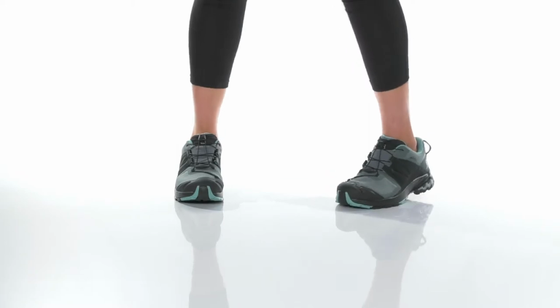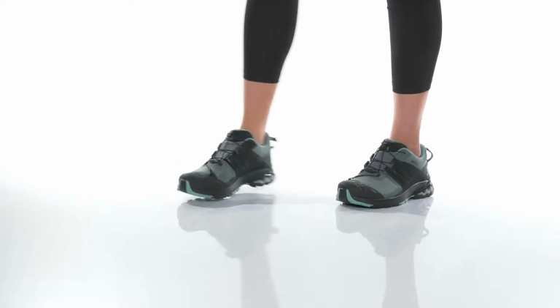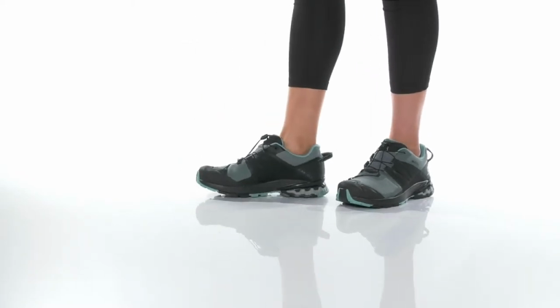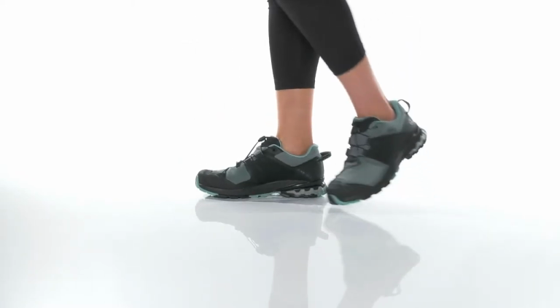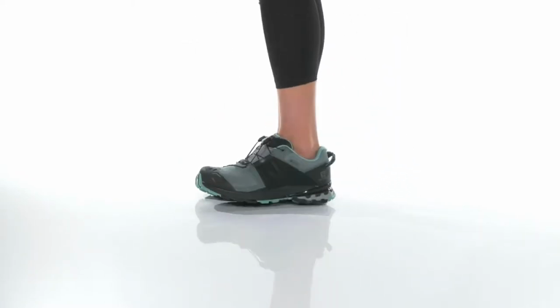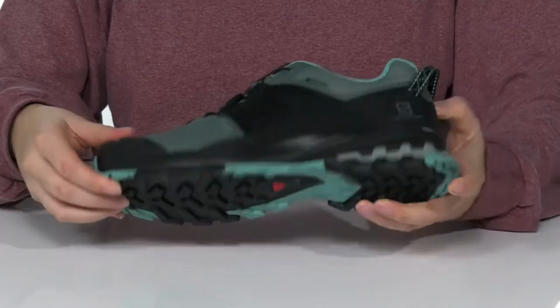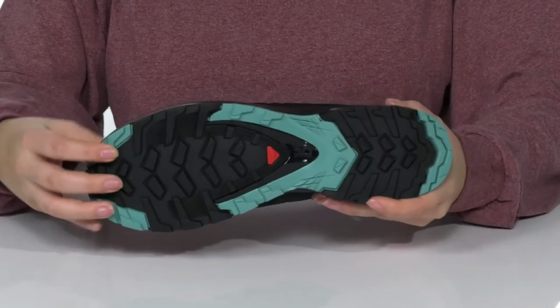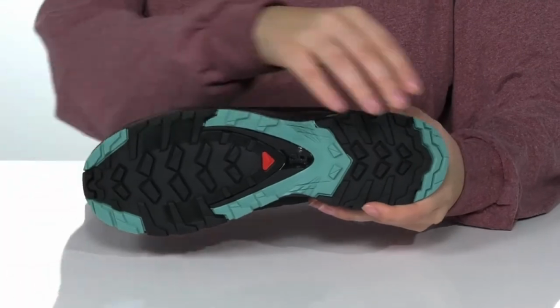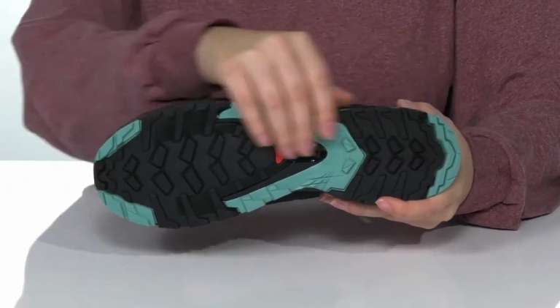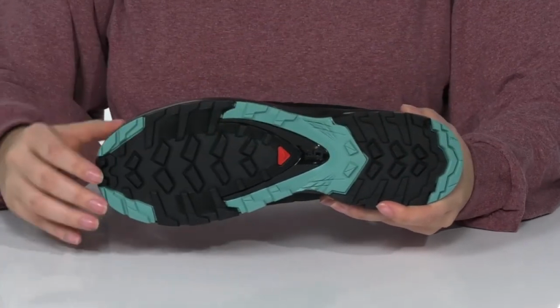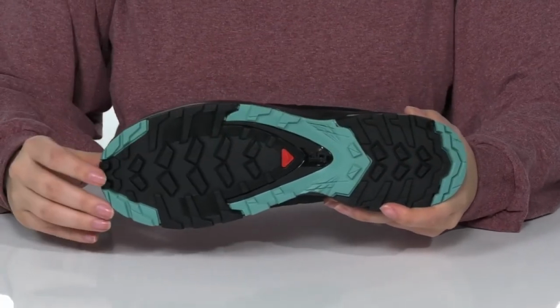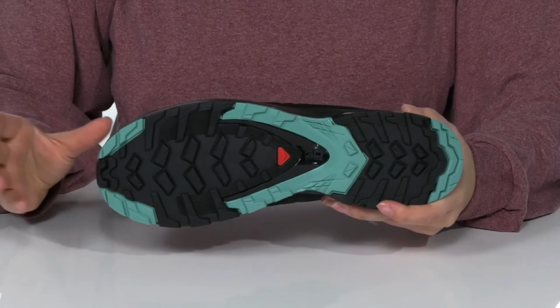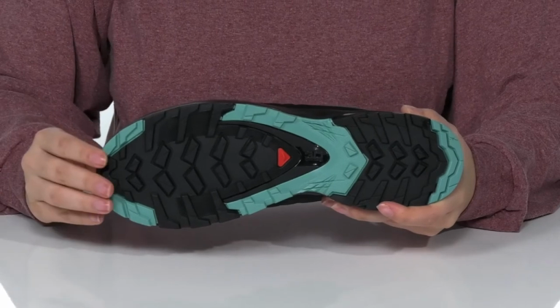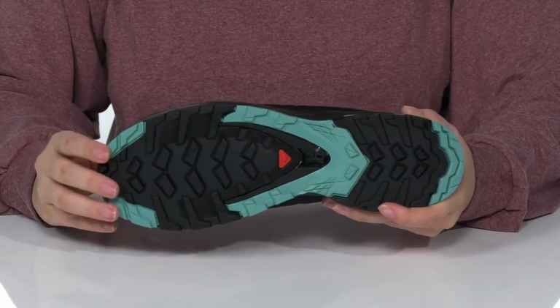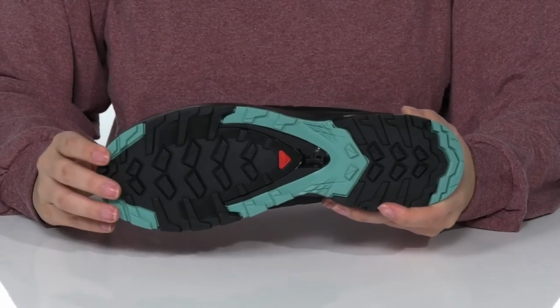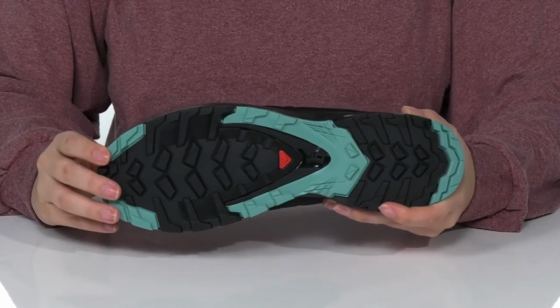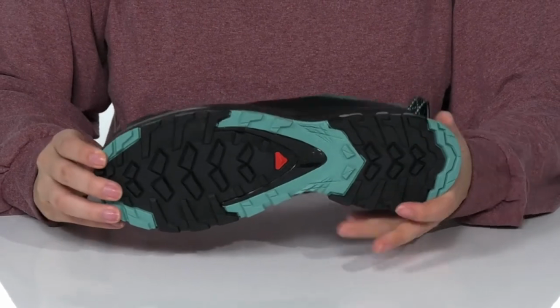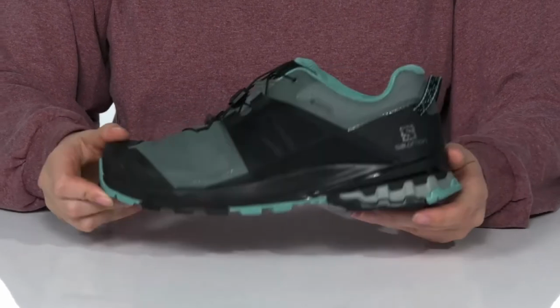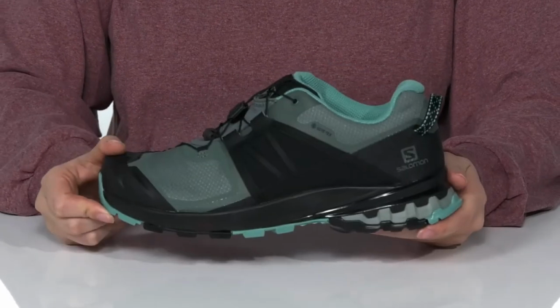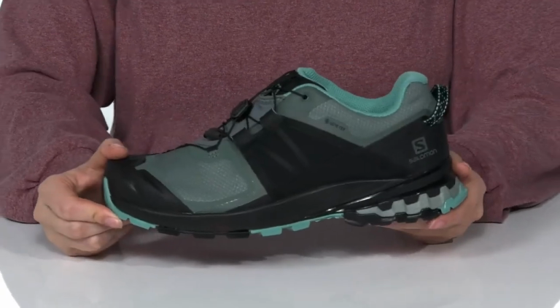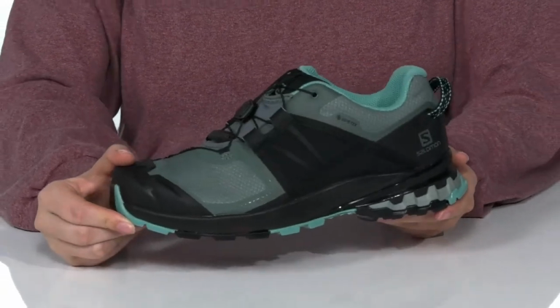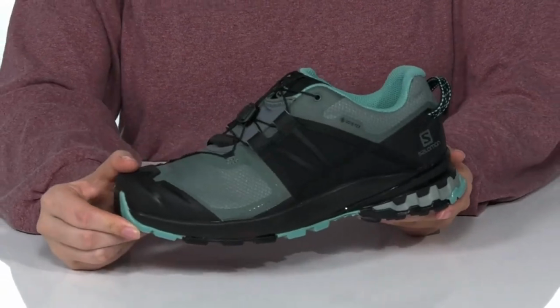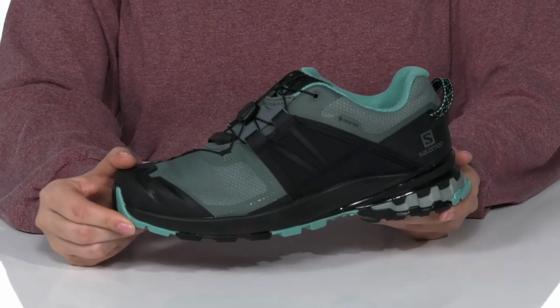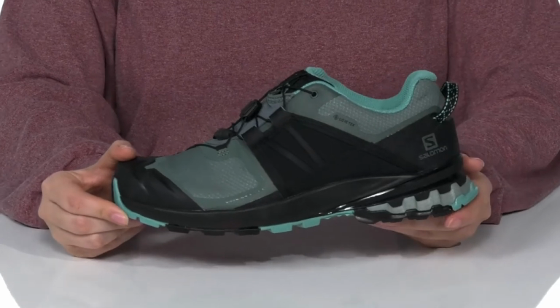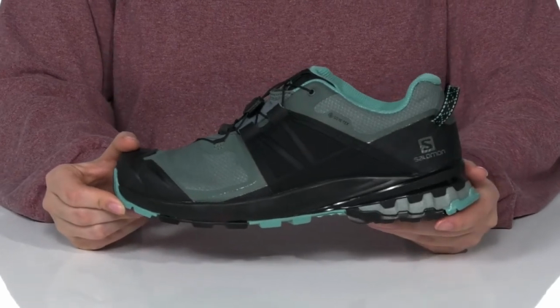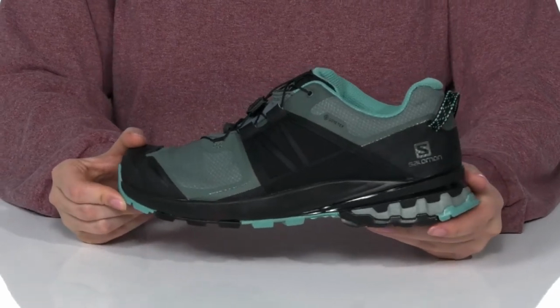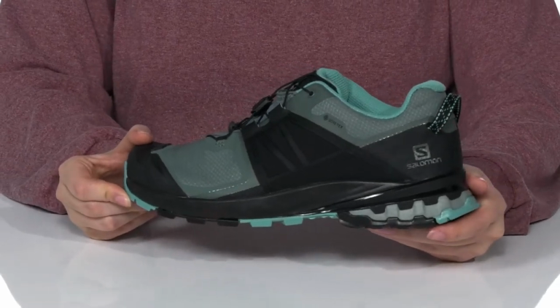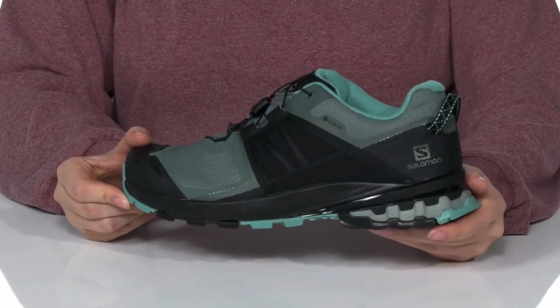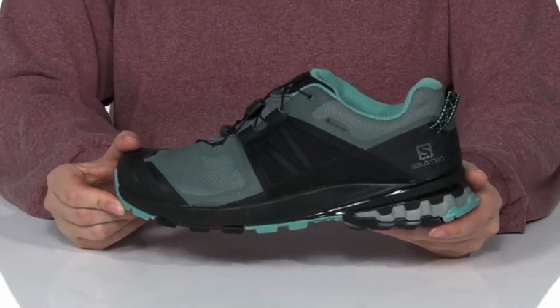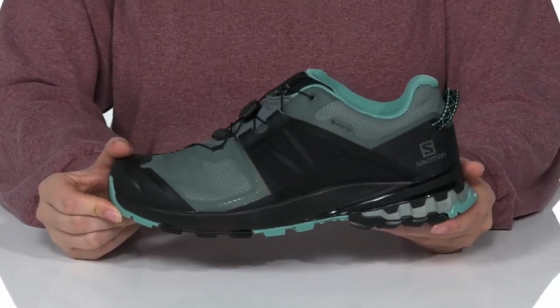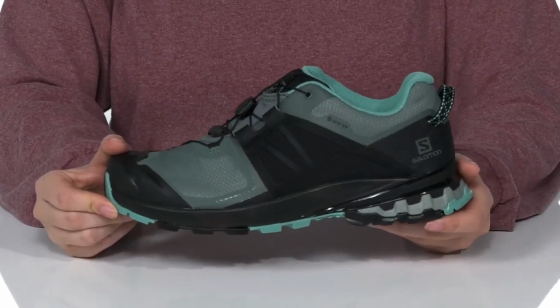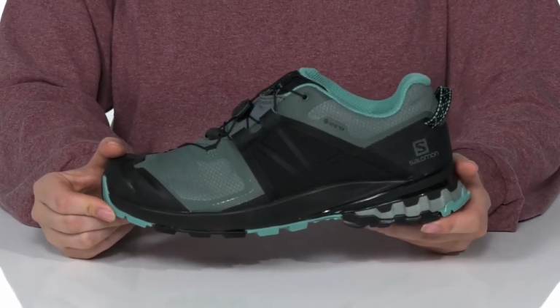This style is great for all weather types. Underneath is a rubber contagrip outsole that is durable and offers traction during any weather condition. There is a synthetic and textile upper that offers a stitch-free design with a Gore-Tex membrane to help keep your feet dry.